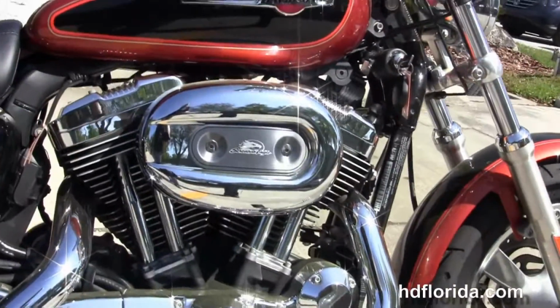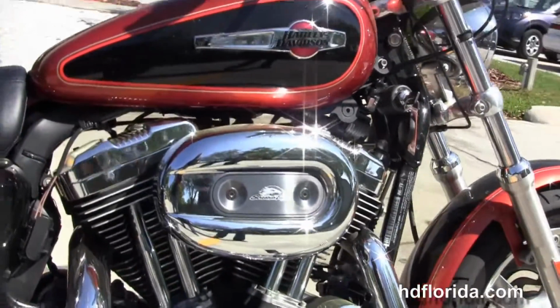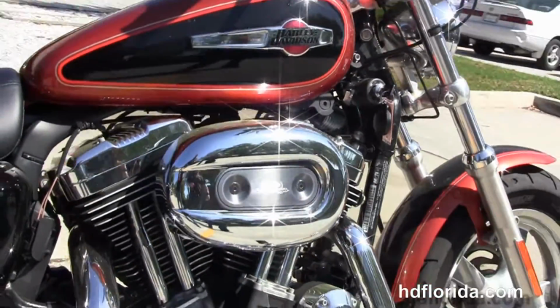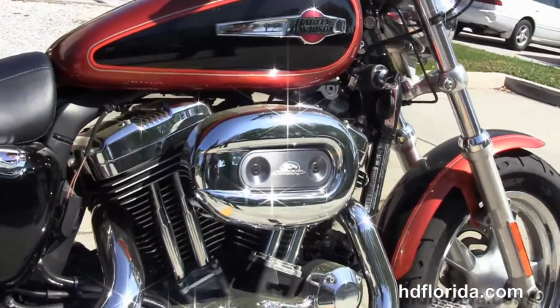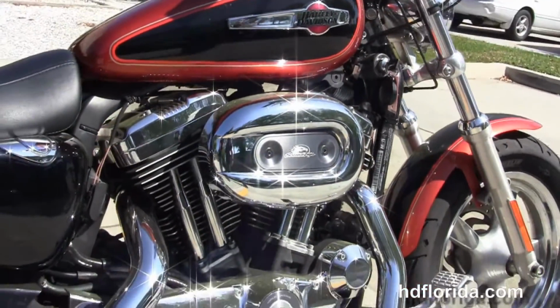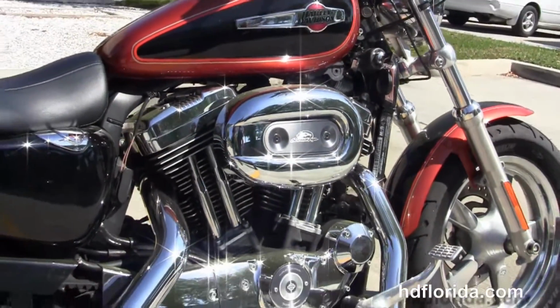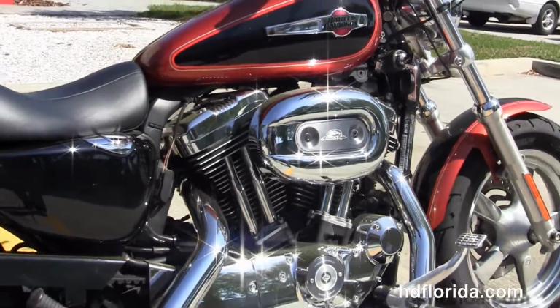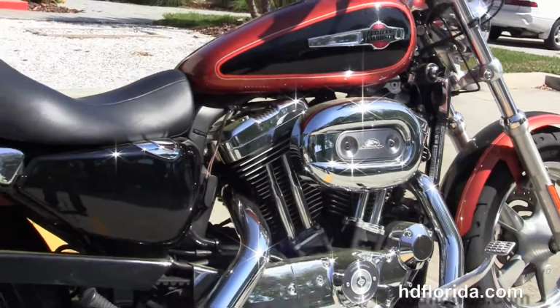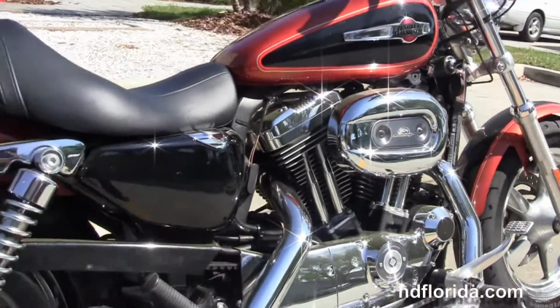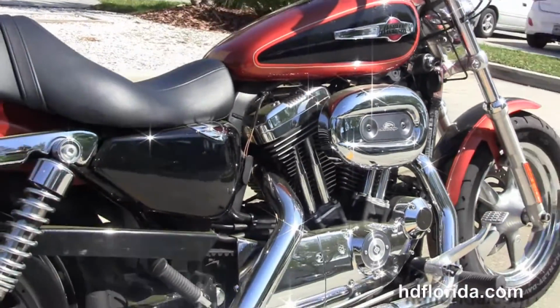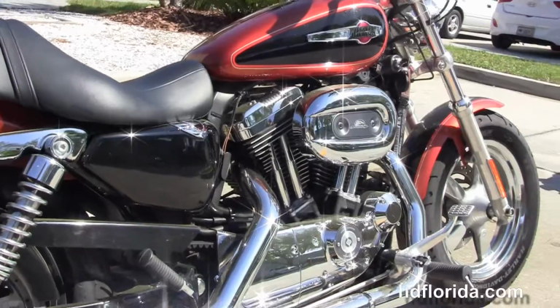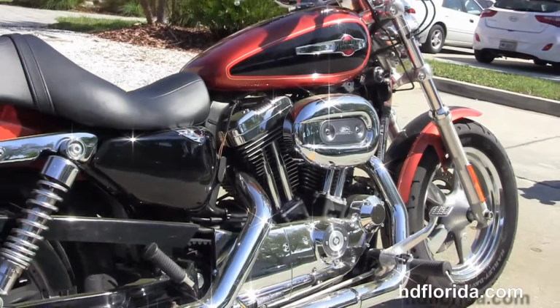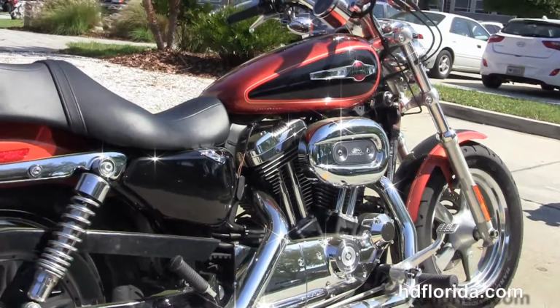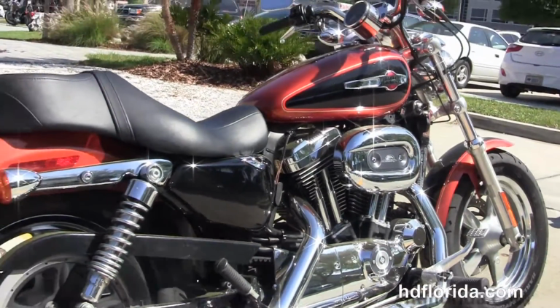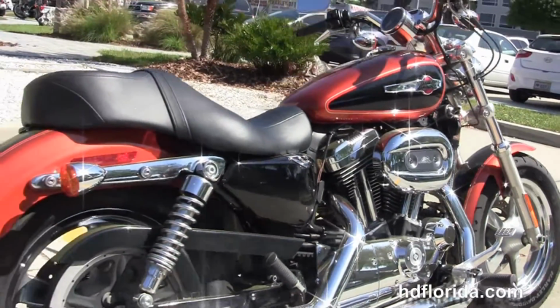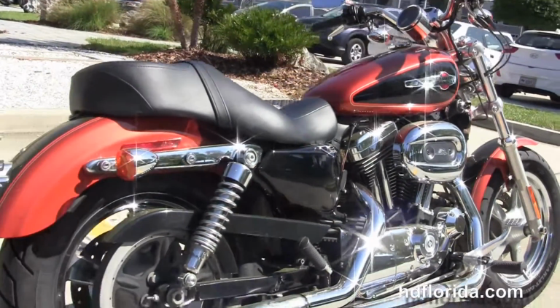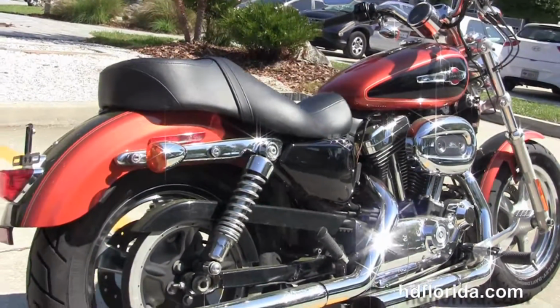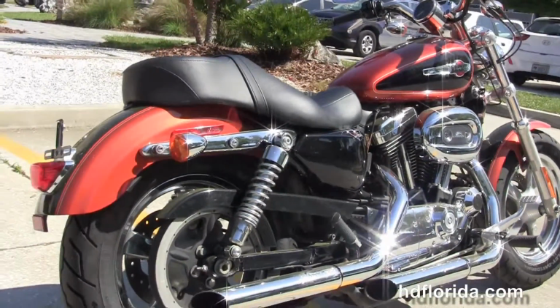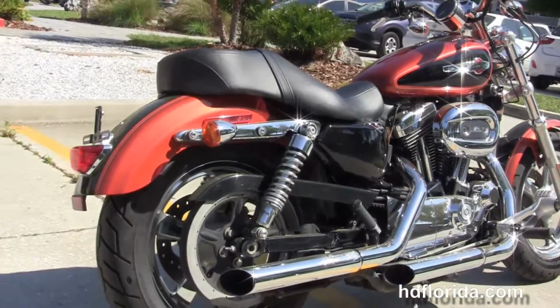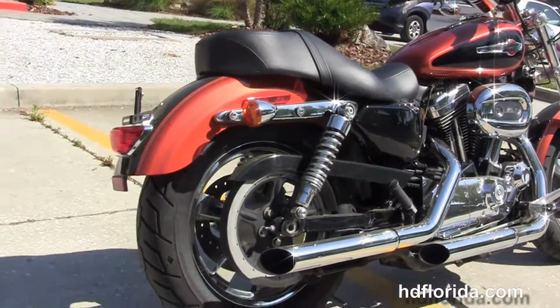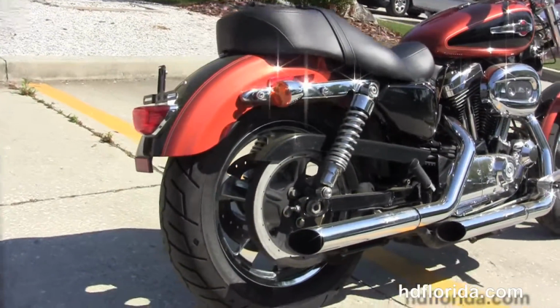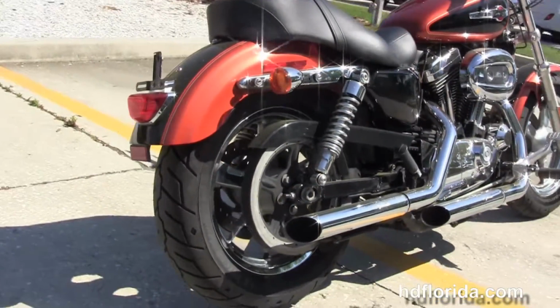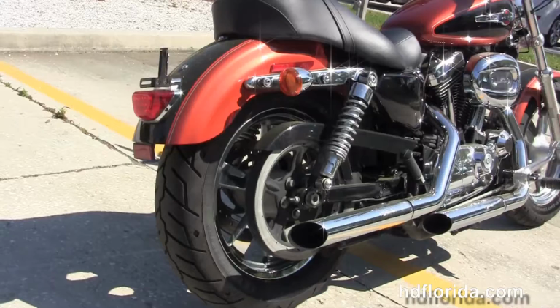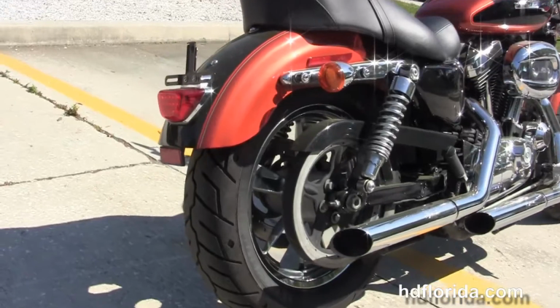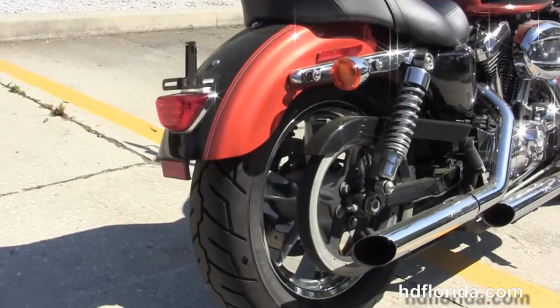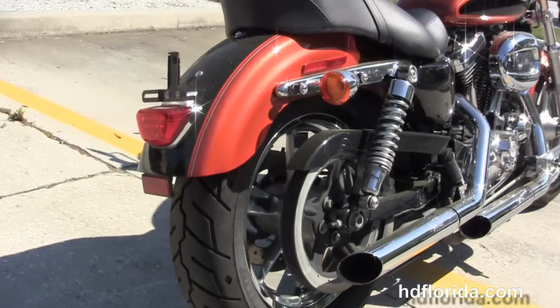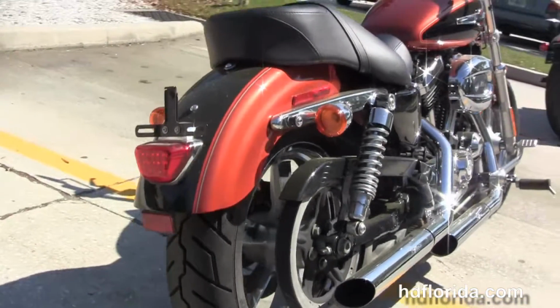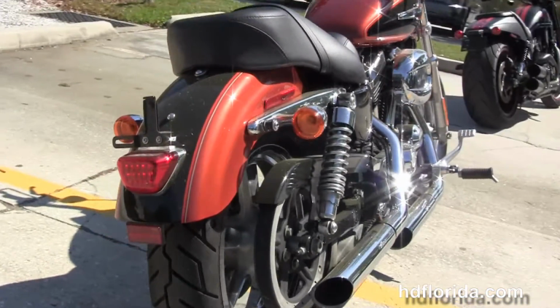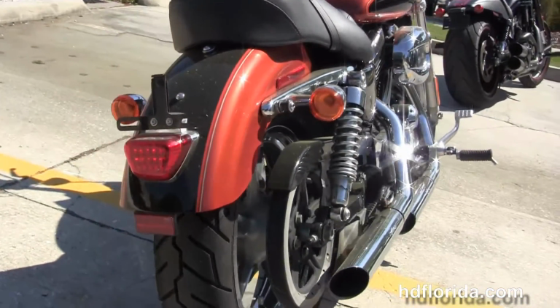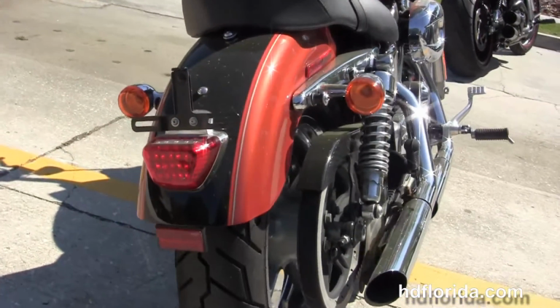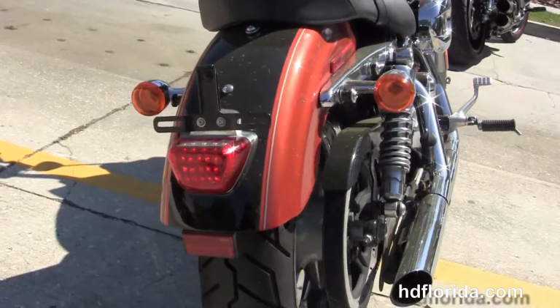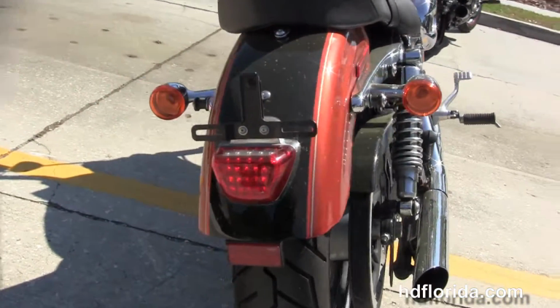We move back to the forward controls. This bike has the rubber mounted air-cooled 1200cc Evolution V-twin engine with 5-speed transmission, the upgraded Screaming Eagle Heavy Breather with stage 1 fuel mapping, and the upgraded Python chrome slip-on mufflers.